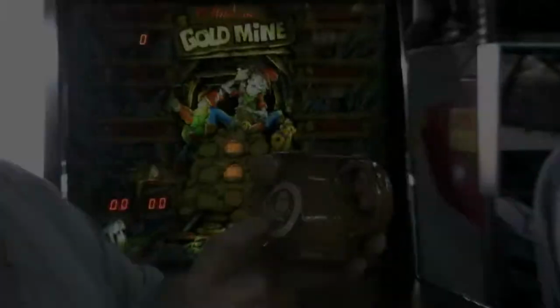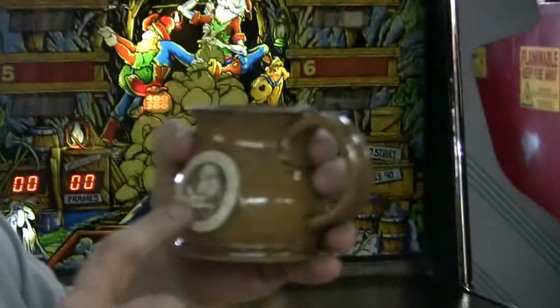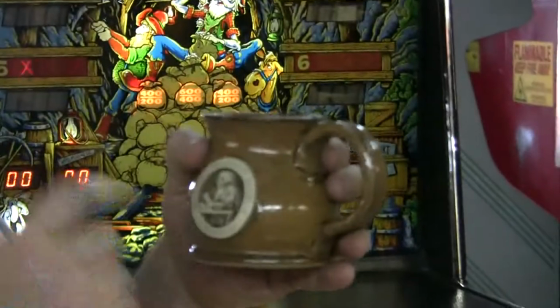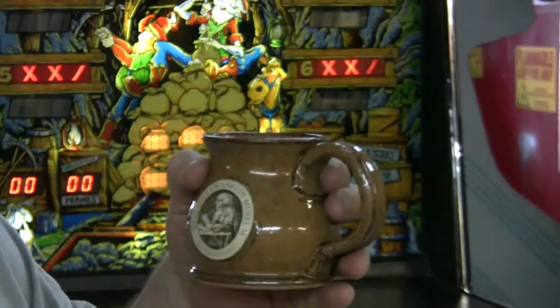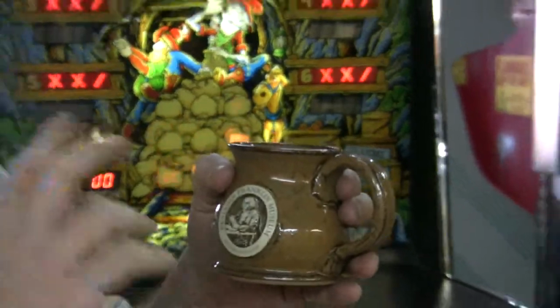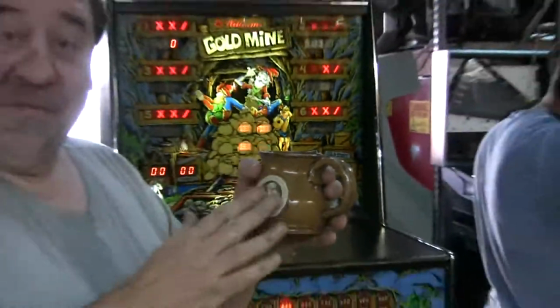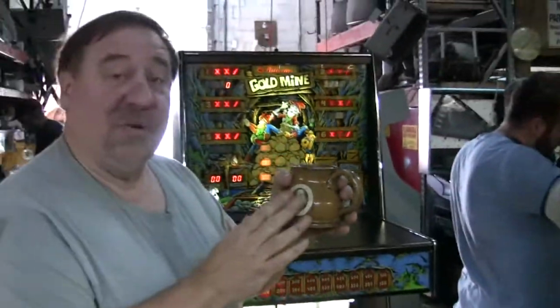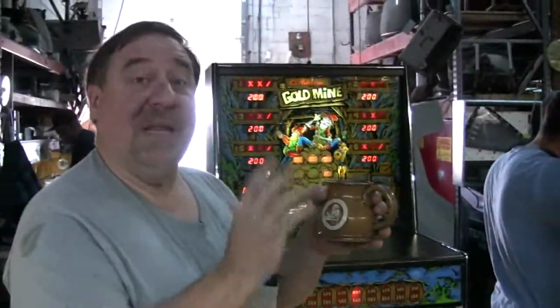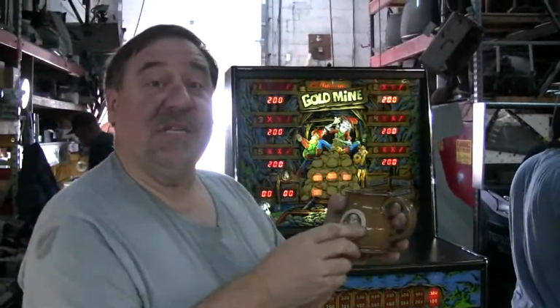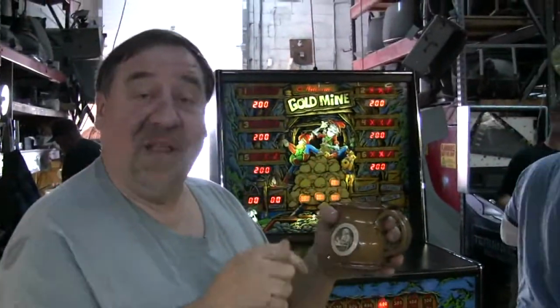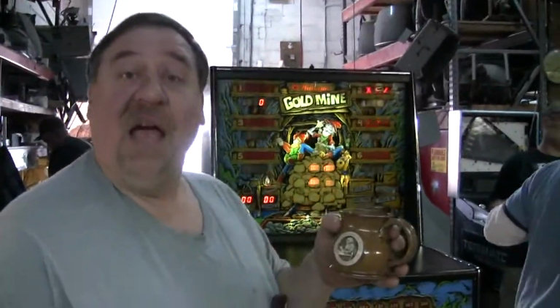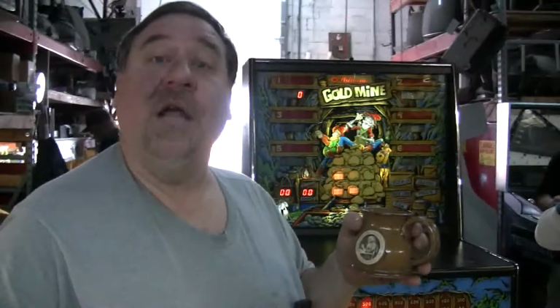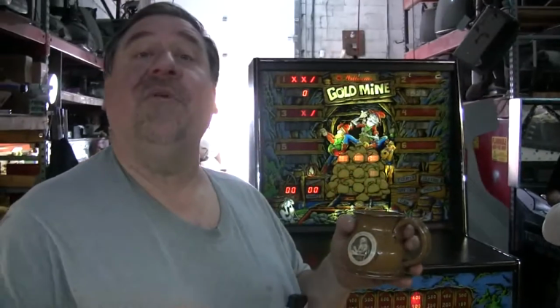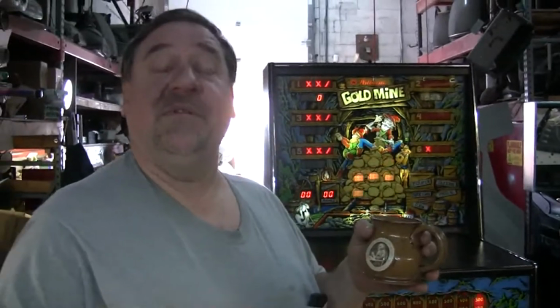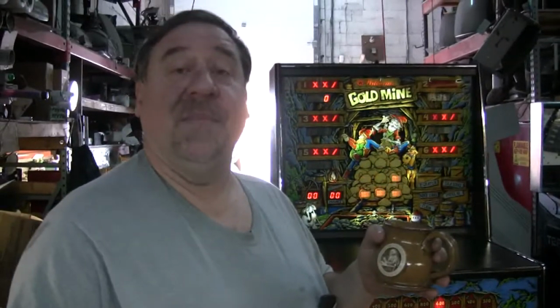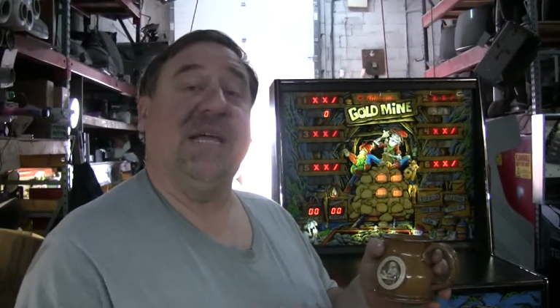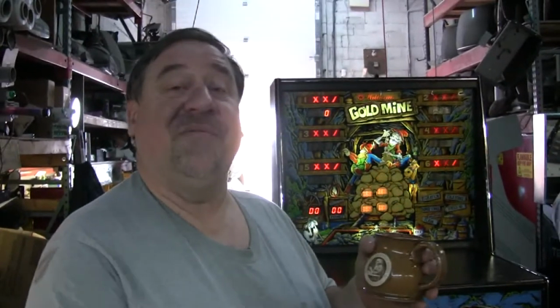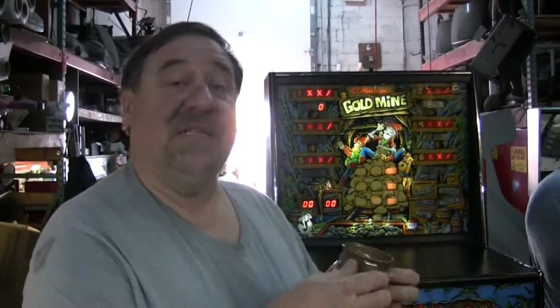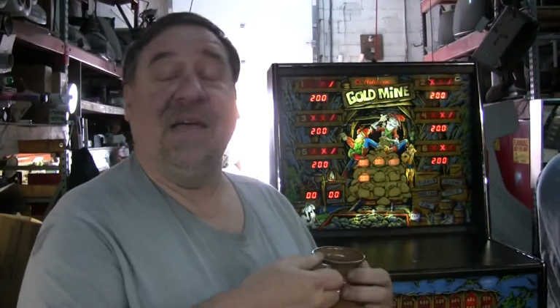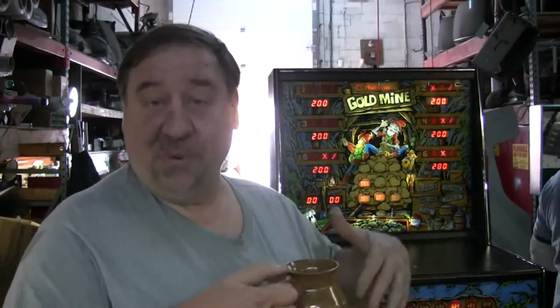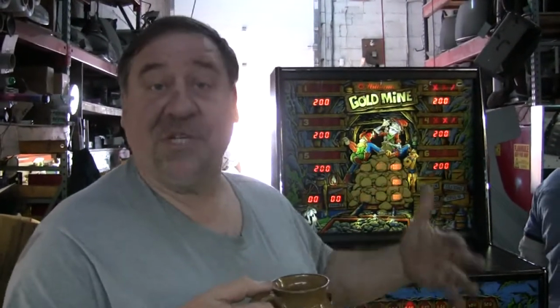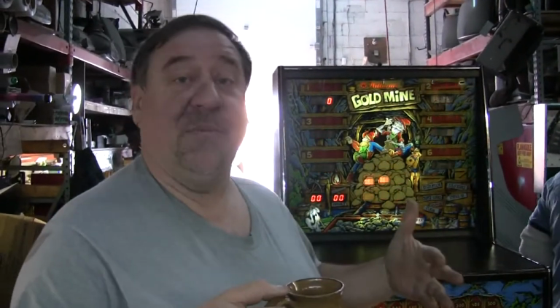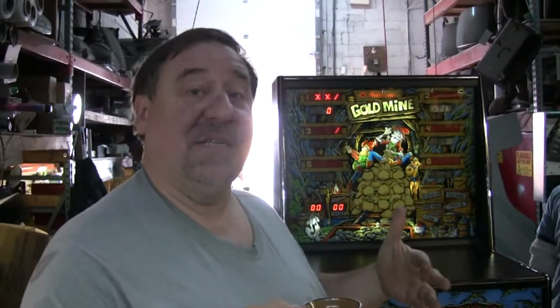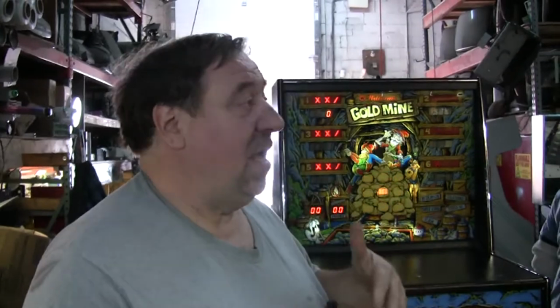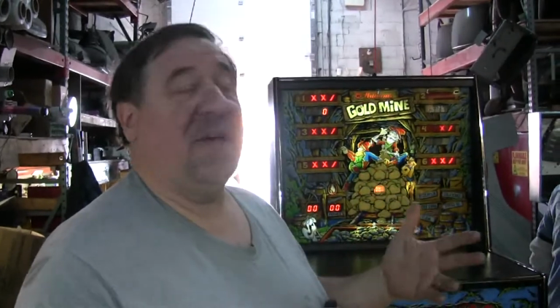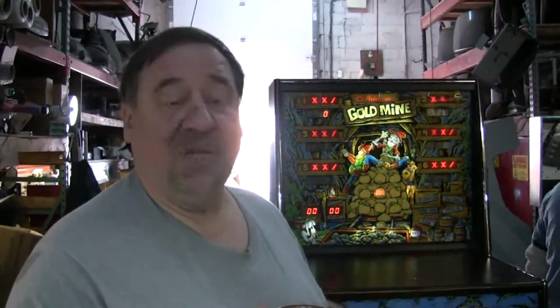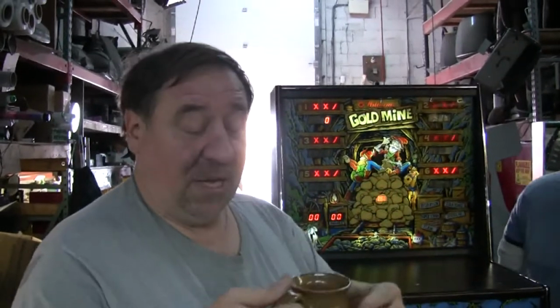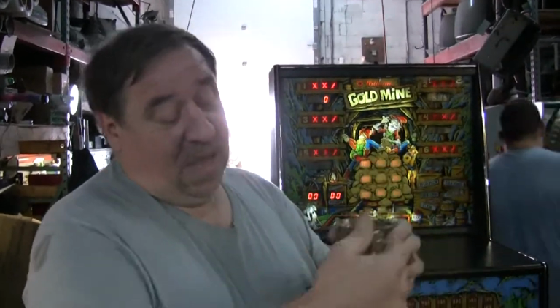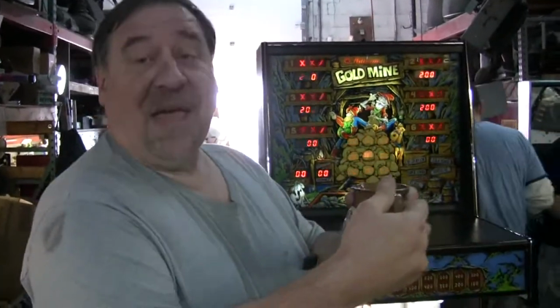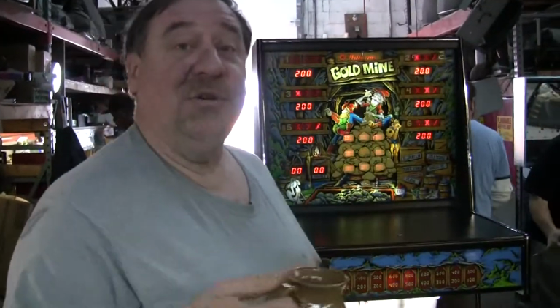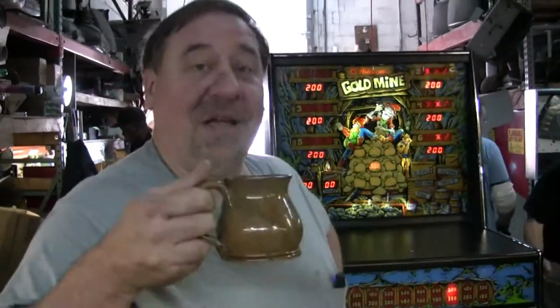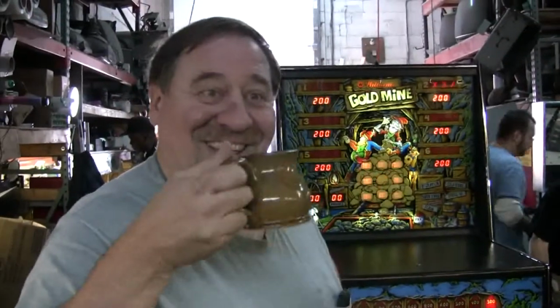Ben Franklin Museum. We went down there for the just-reopened Center City Philly underground museum, right next to Ben Franklin's house, where his original site where the house is. This fabulous new museum, and a fabulous new mug. Fabulous.